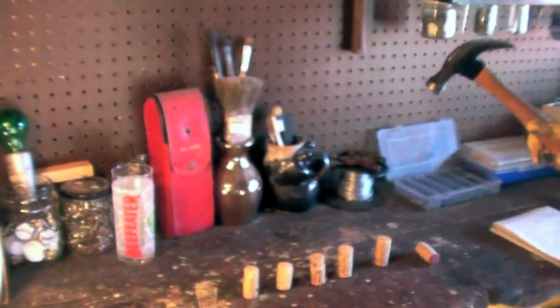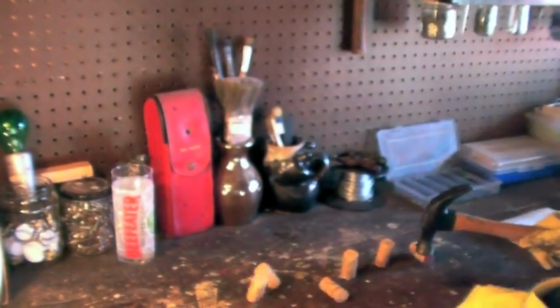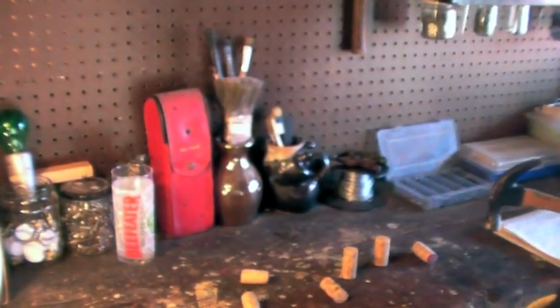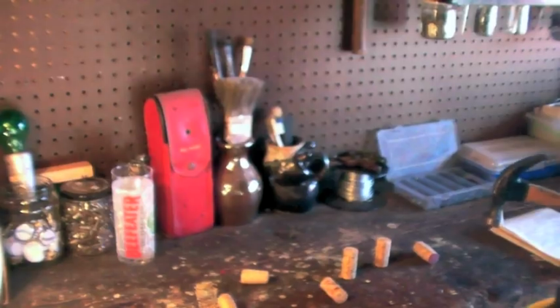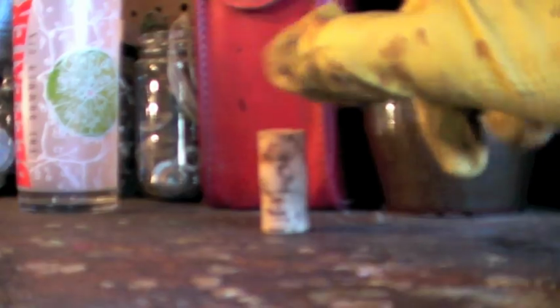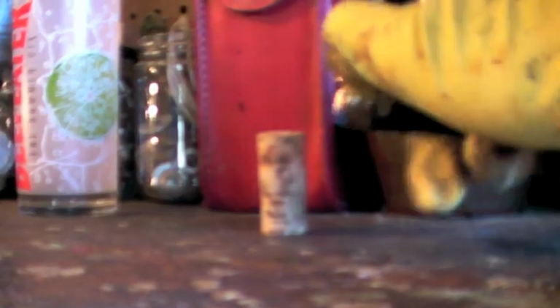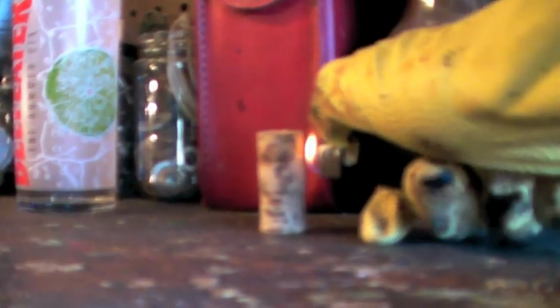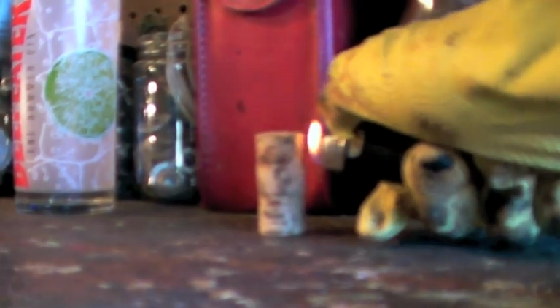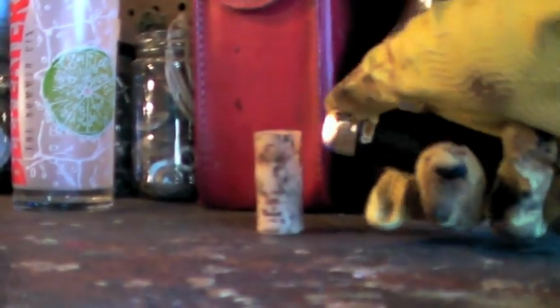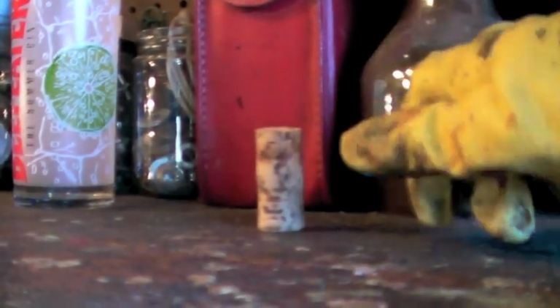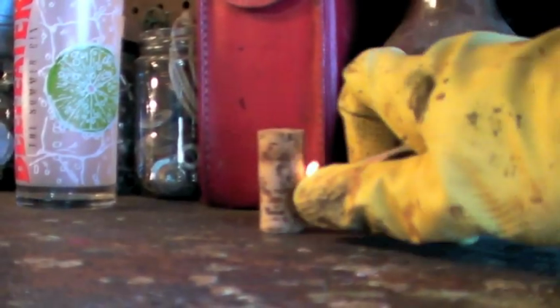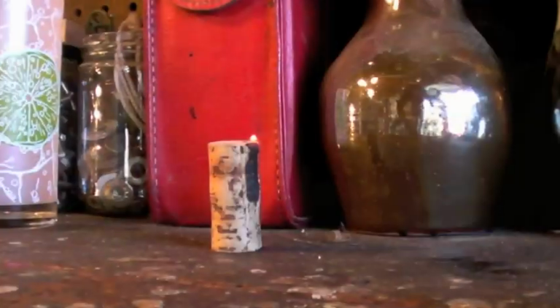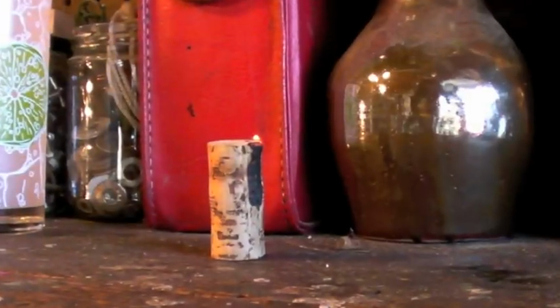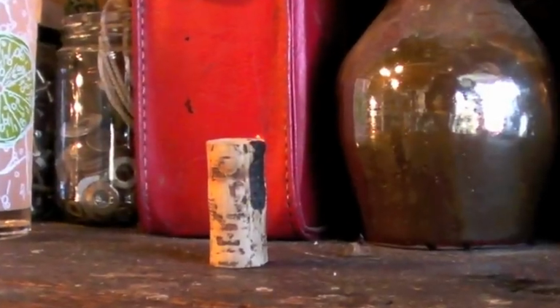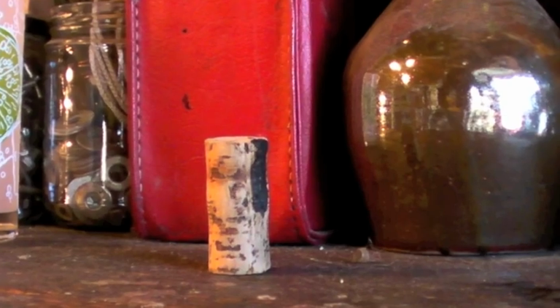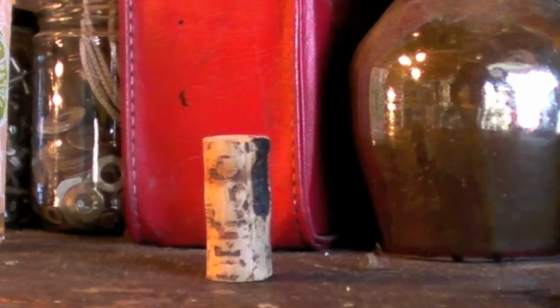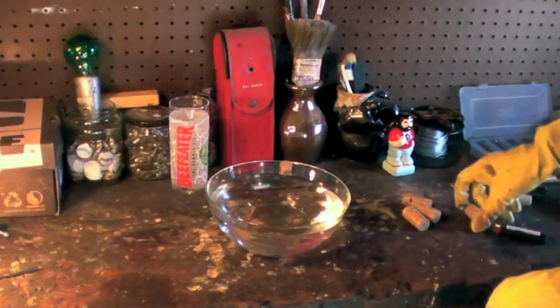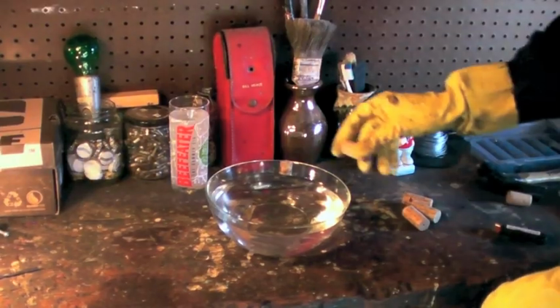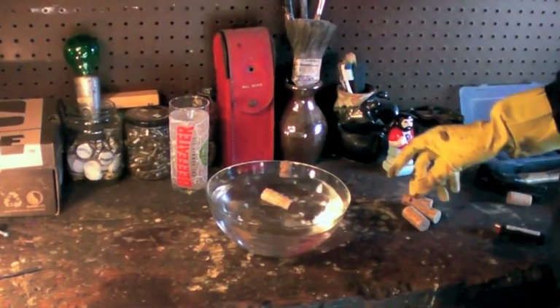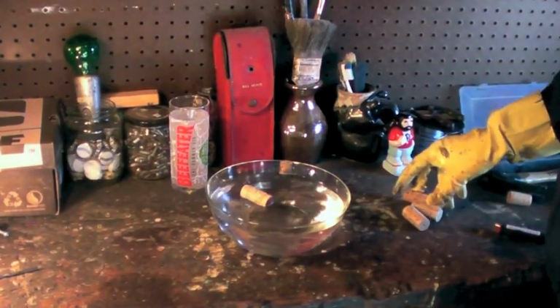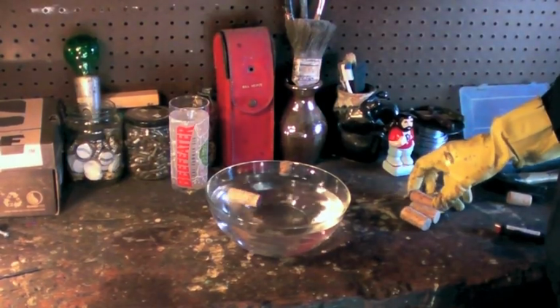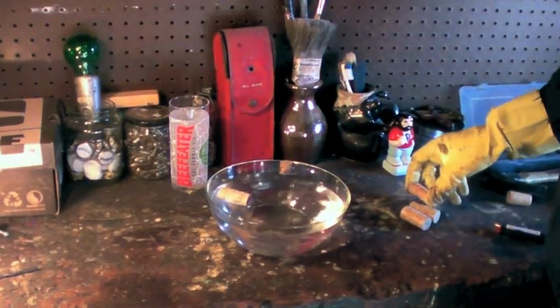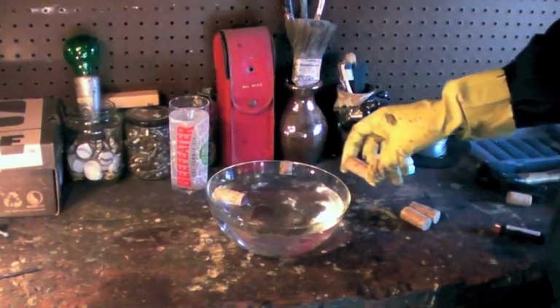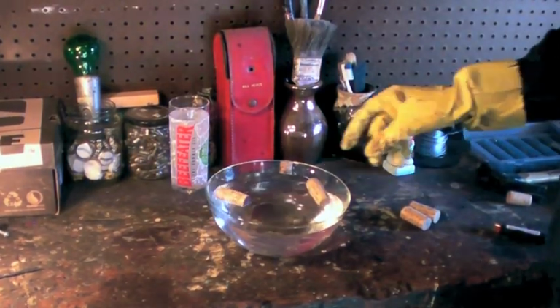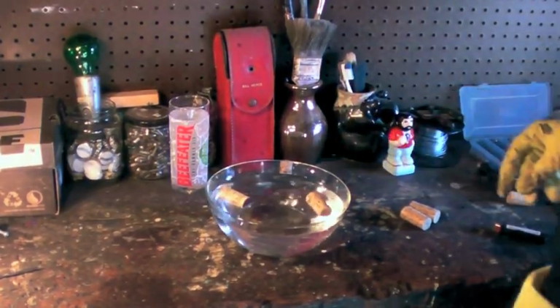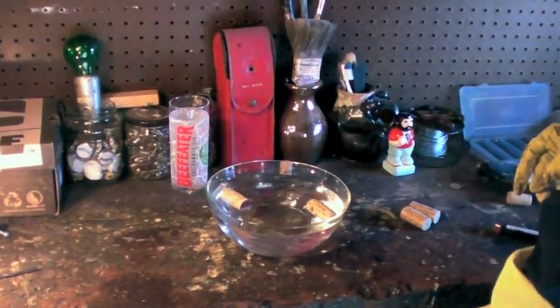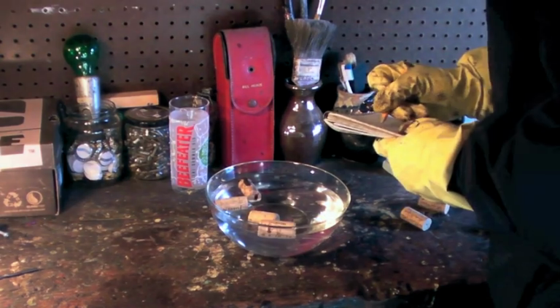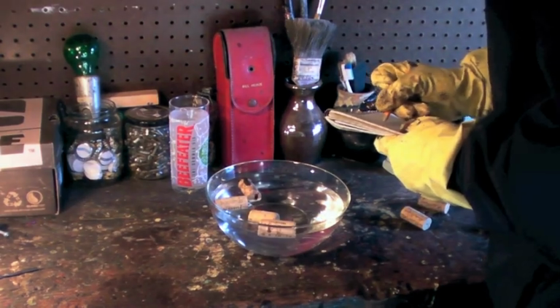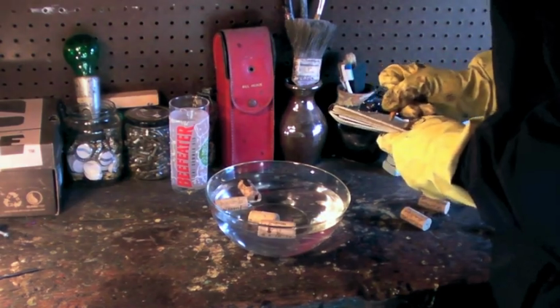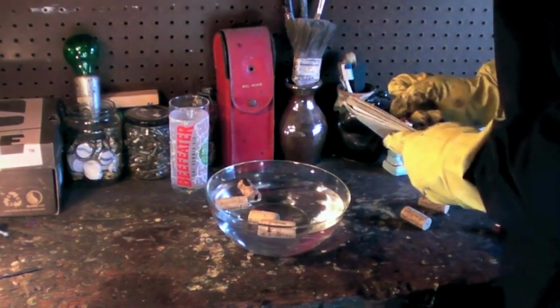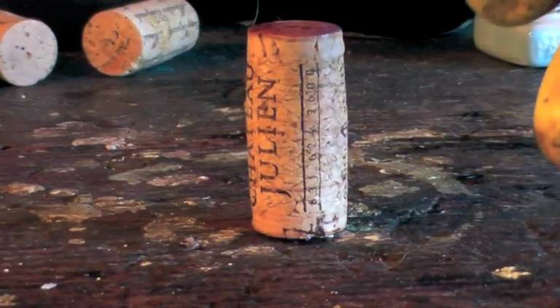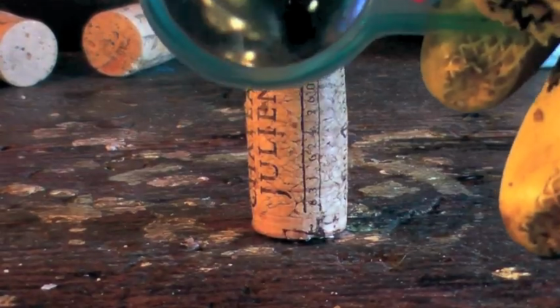One by one, each cork is hand hammered onto the table. Next, a series of fire inspections show that corks do in fact catch on fire. The fiery corks are thrown into cold water, and notes on the buoyancy of each cork are written down by the workers.